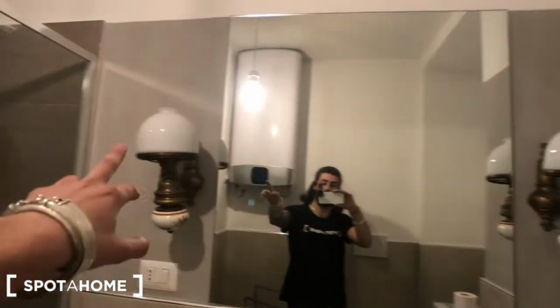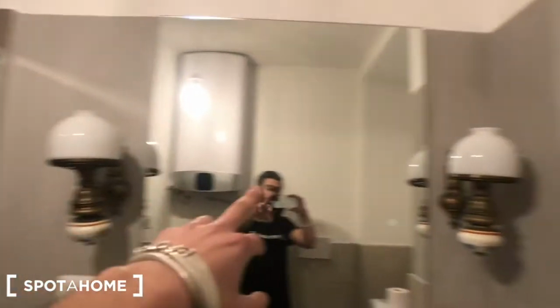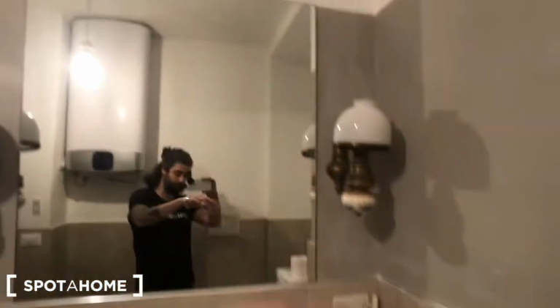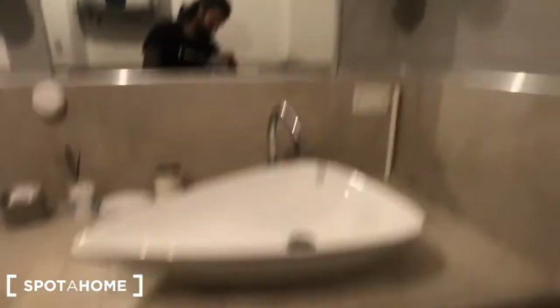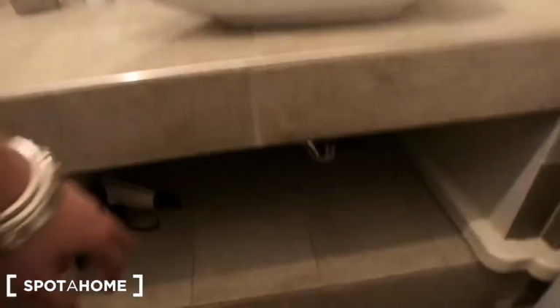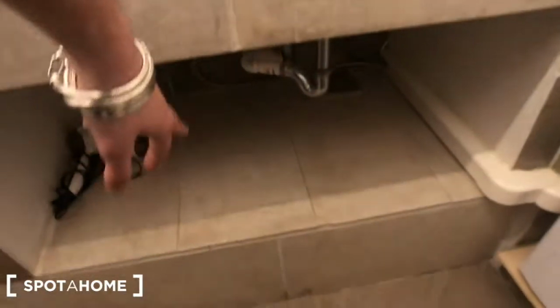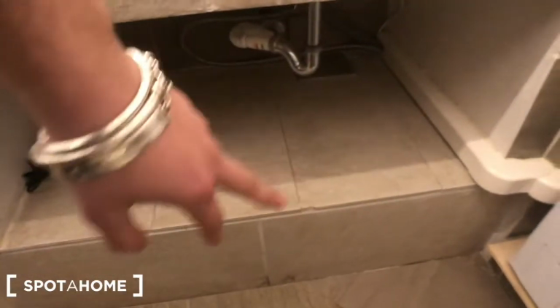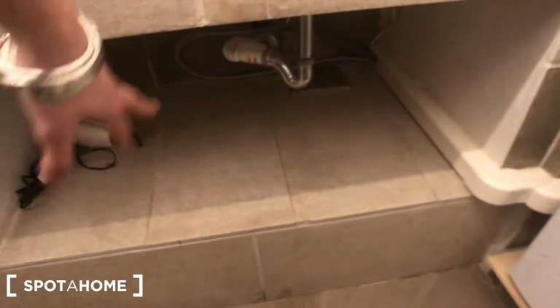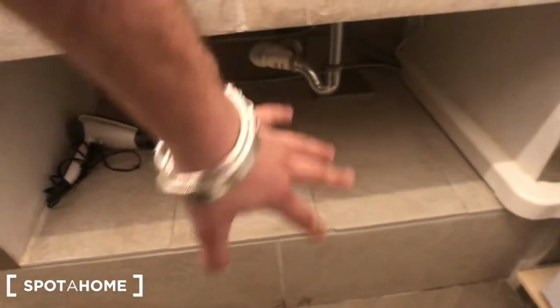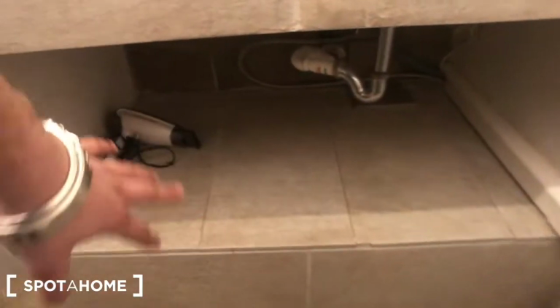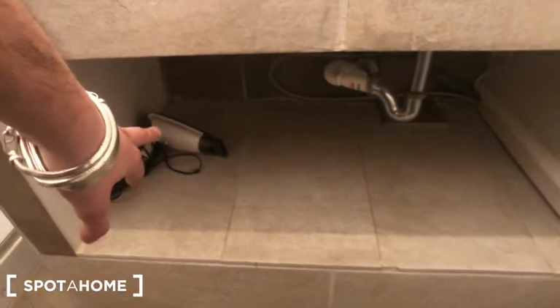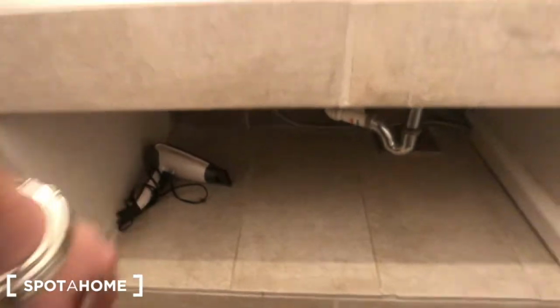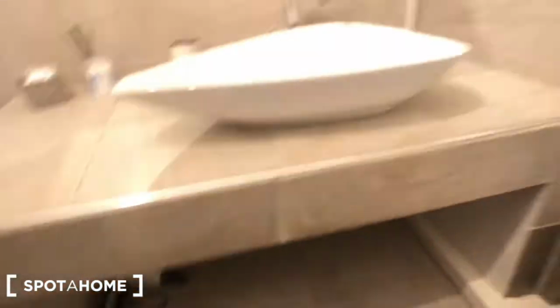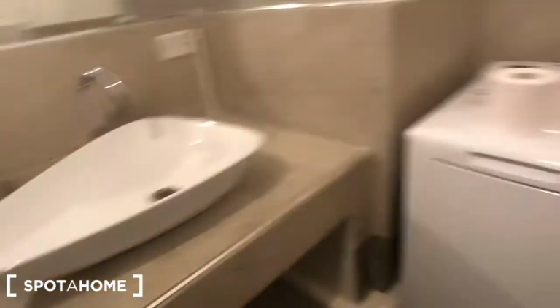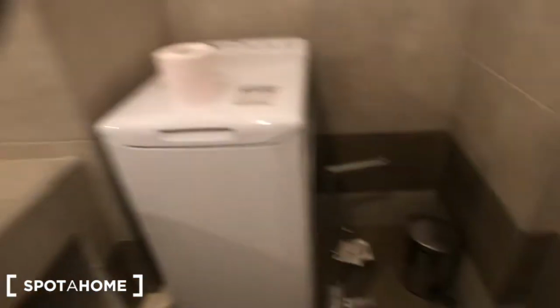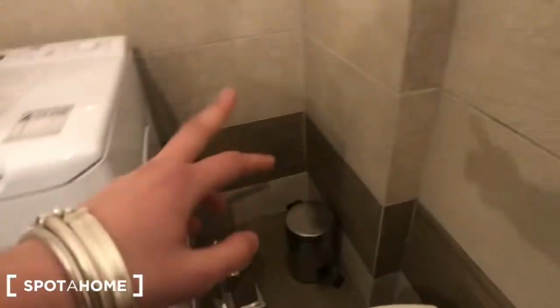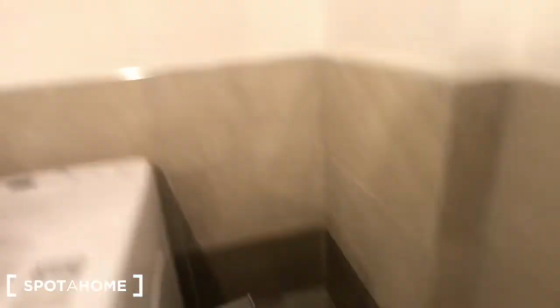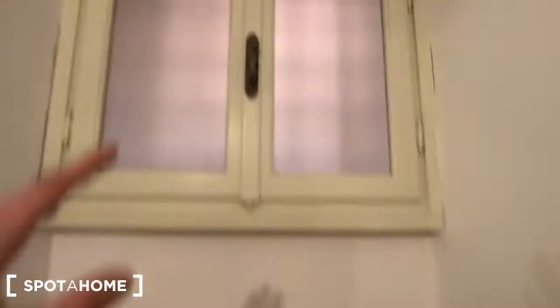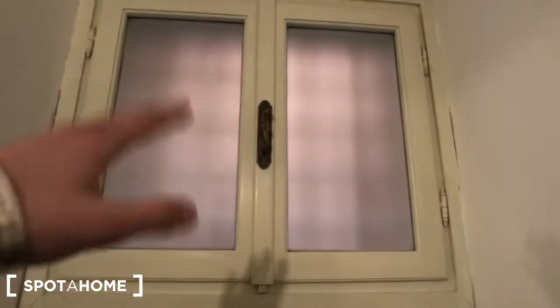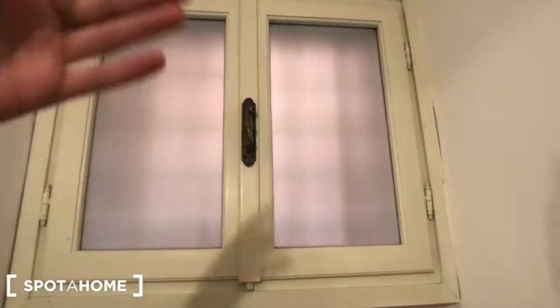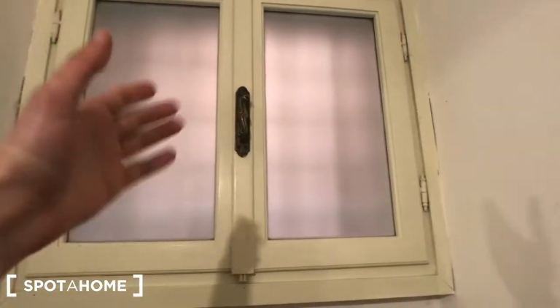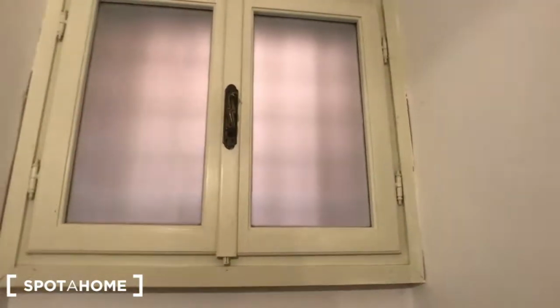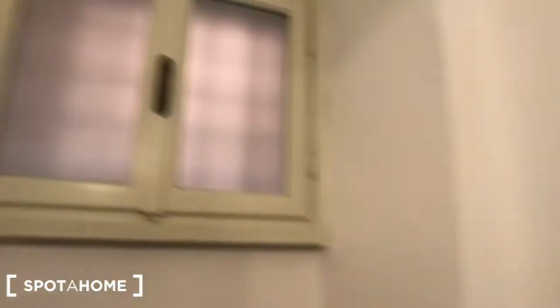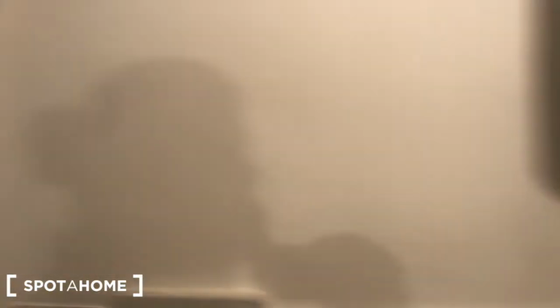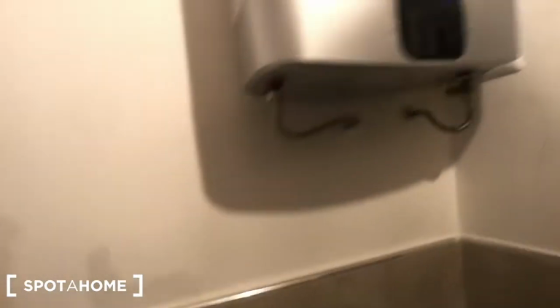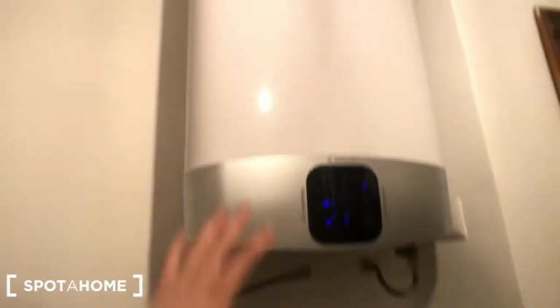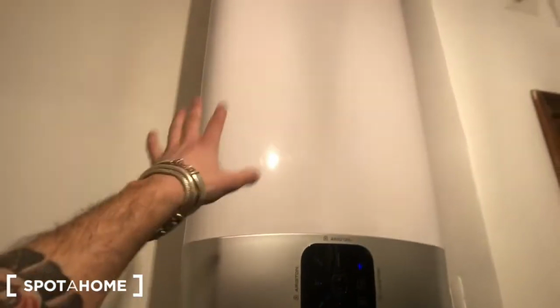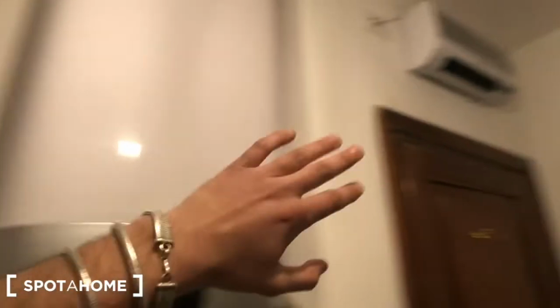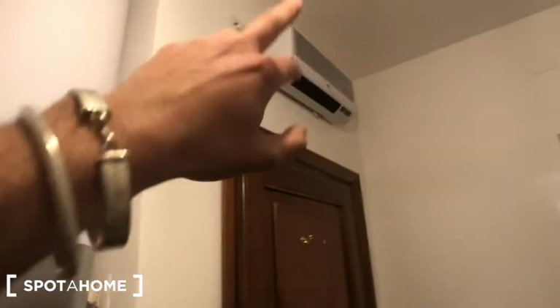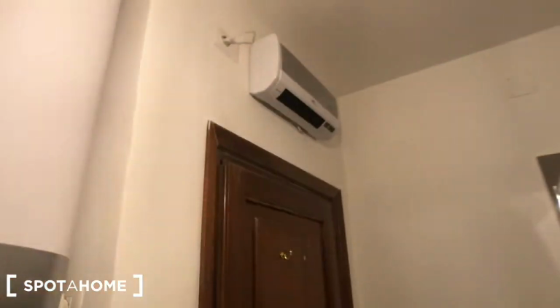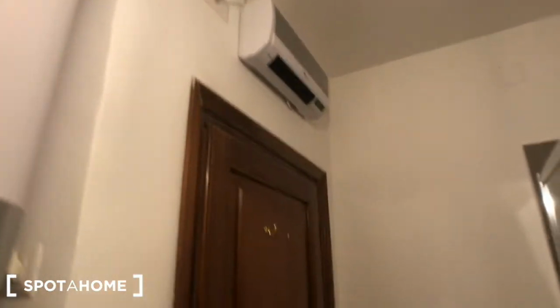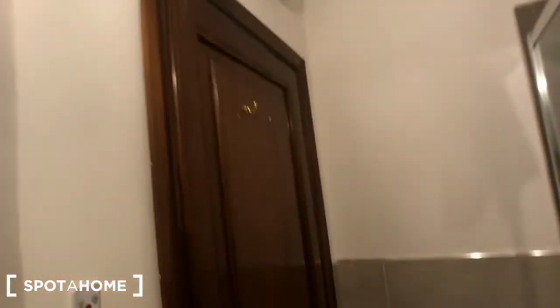There is this sink with this mirror, two lights, some compartments, some space, with a dryer right there, a small trash can, and a window that goes to the street. Here you have the boiler for the hot water and the AC device above.